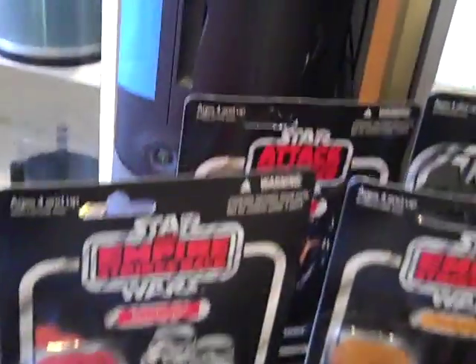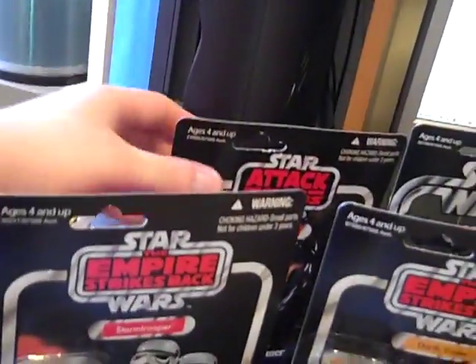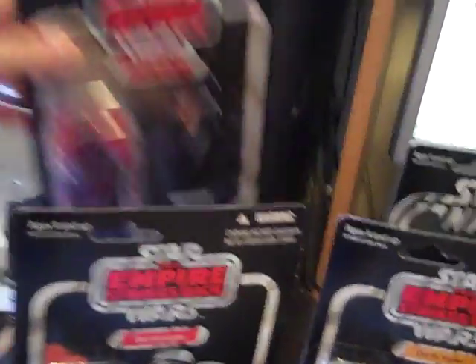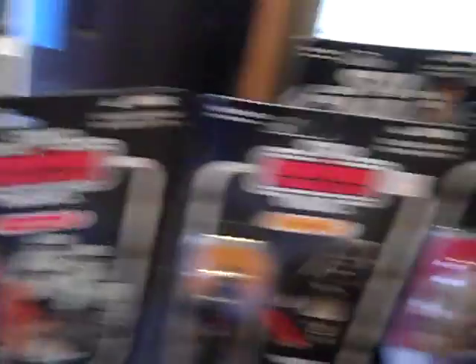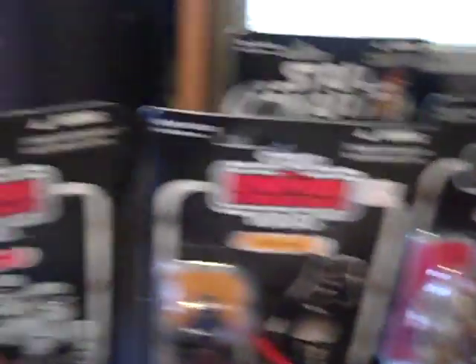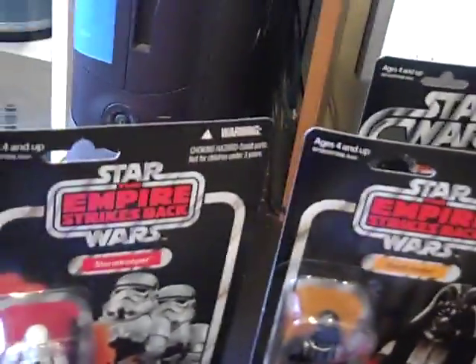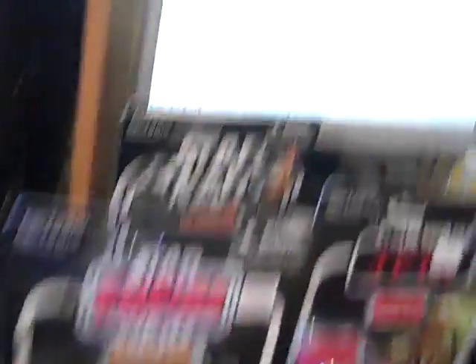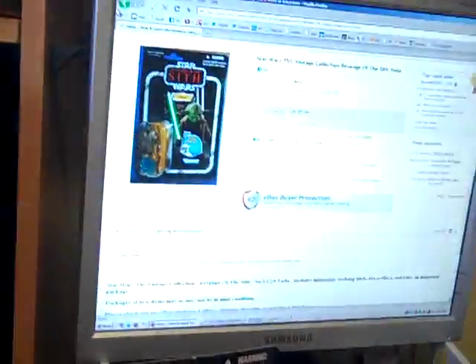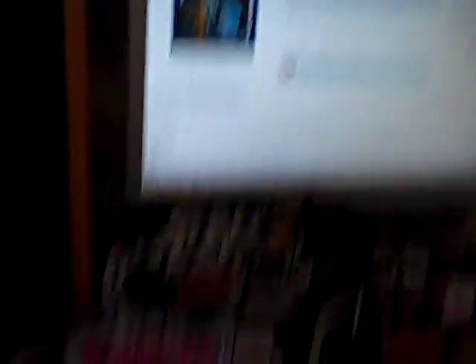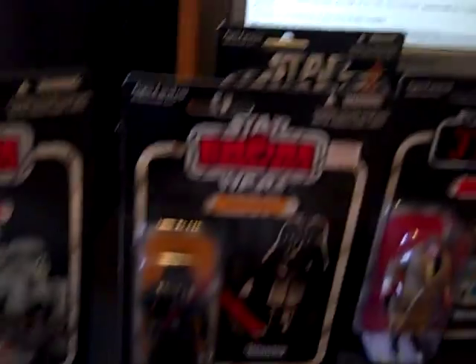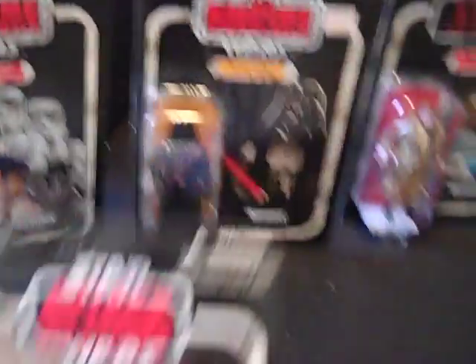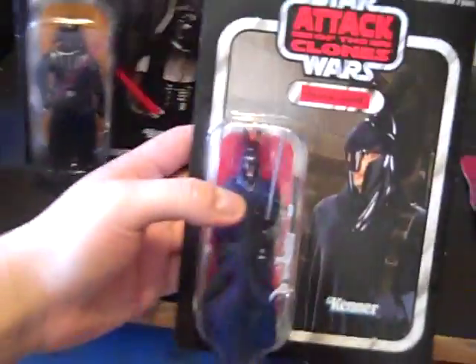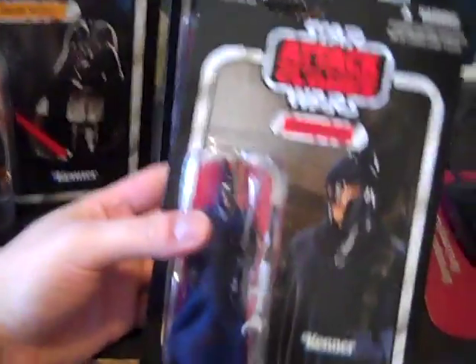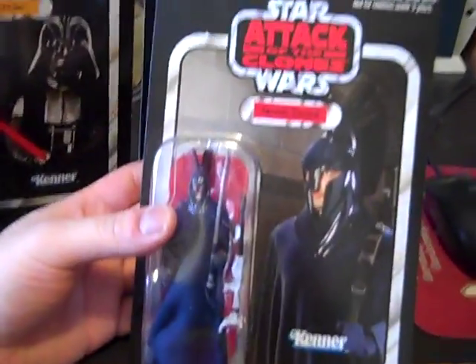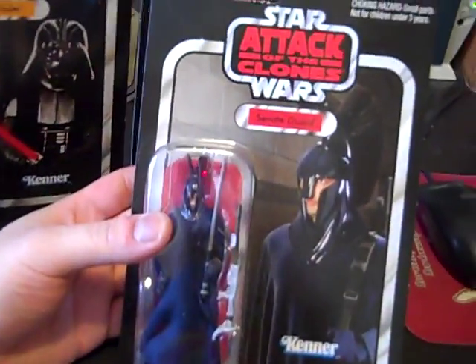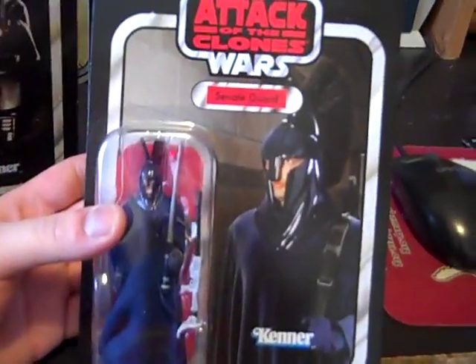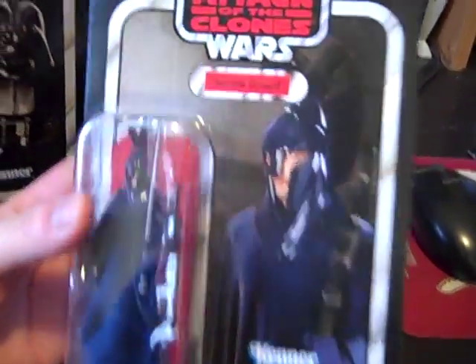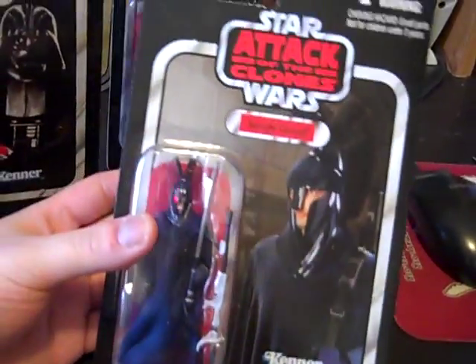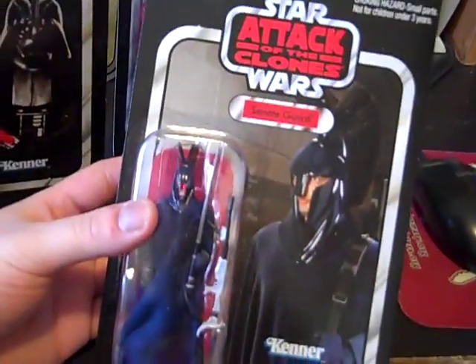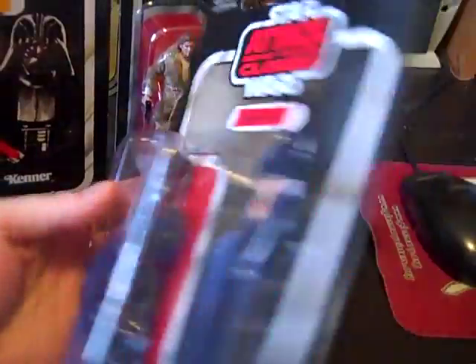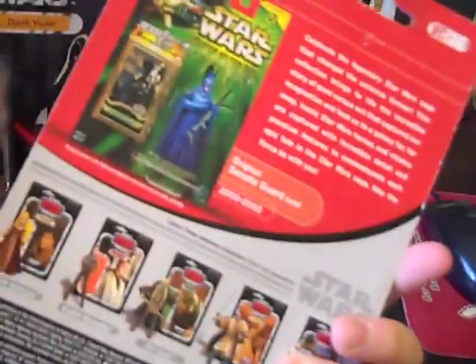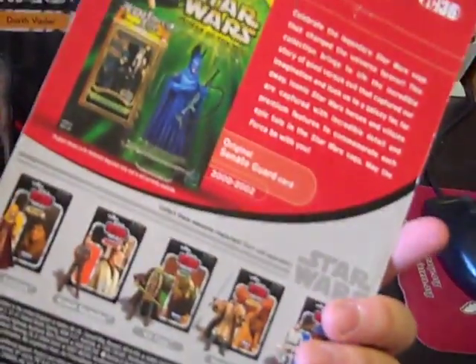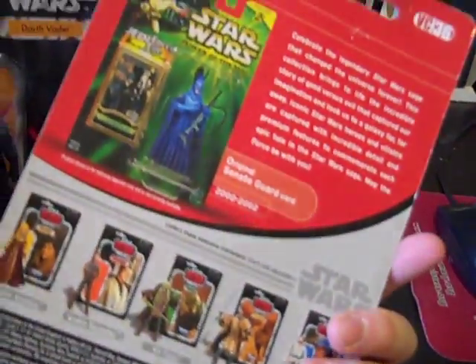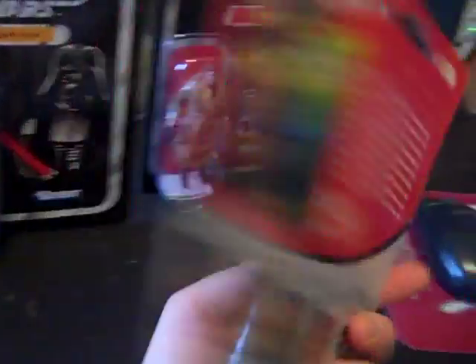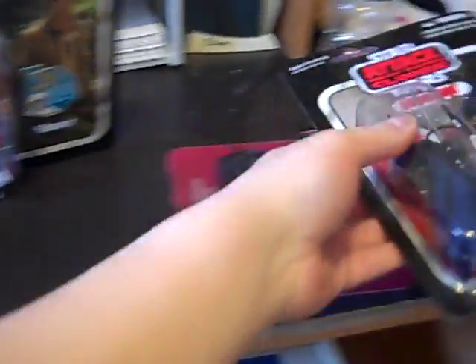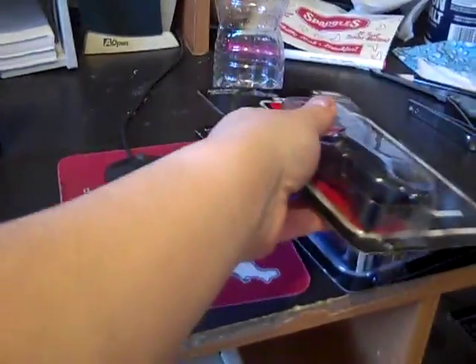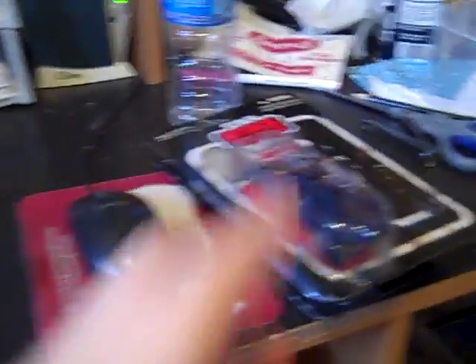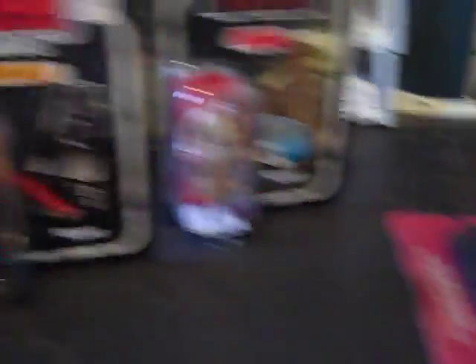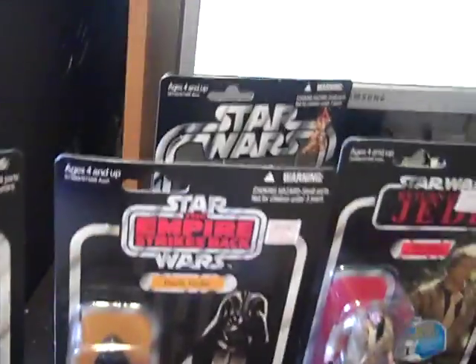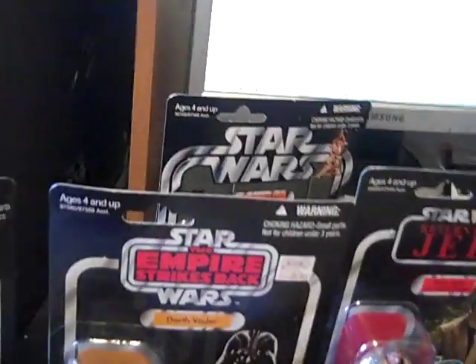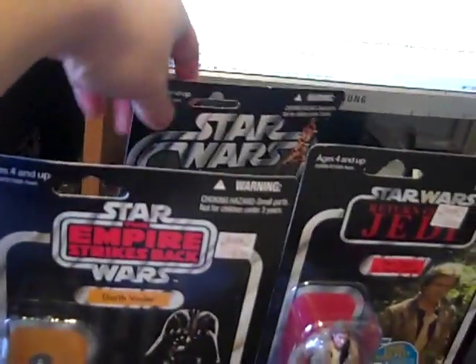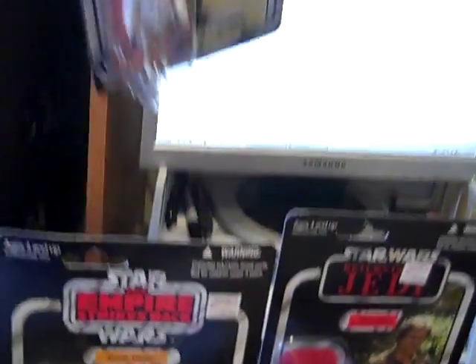Then from Attack of the Clones — I wanted one from Attack of the Clones. You know what, I got one from each movie. Attack of the Clones is just this Senate Guard — he's the only character left. Whatever, just wanted him.